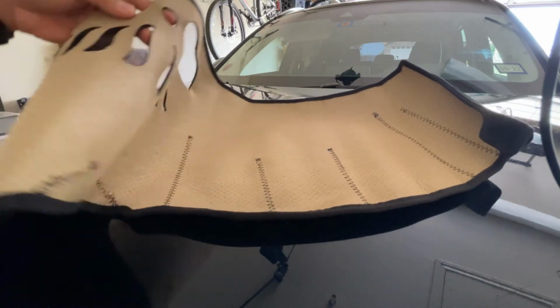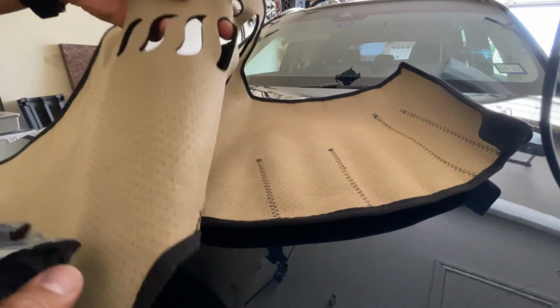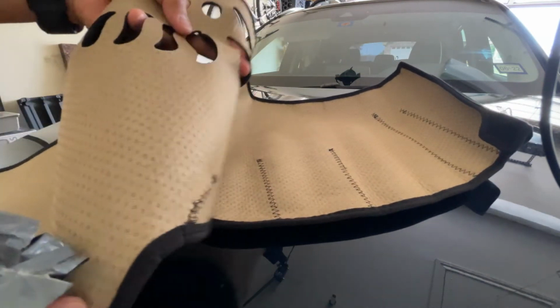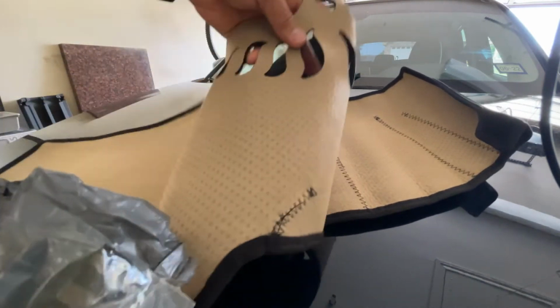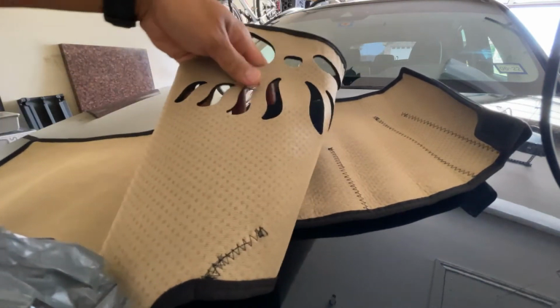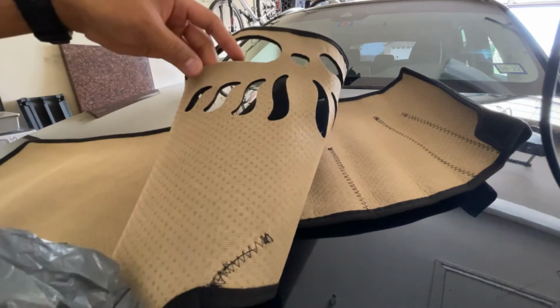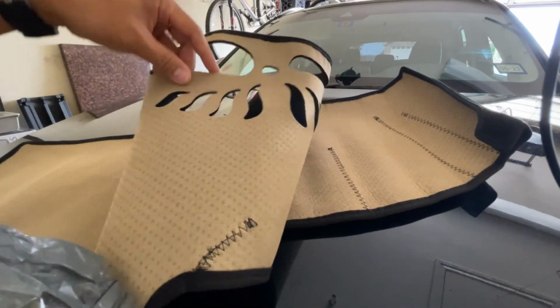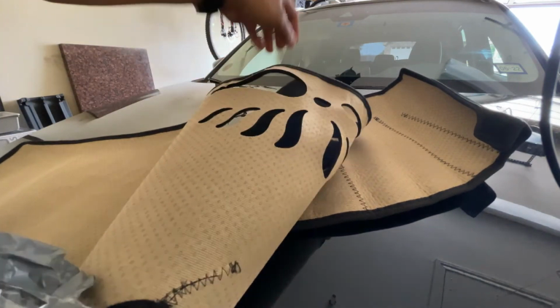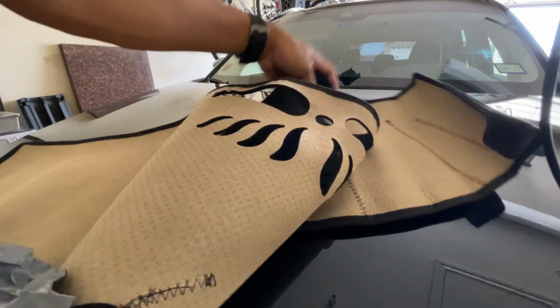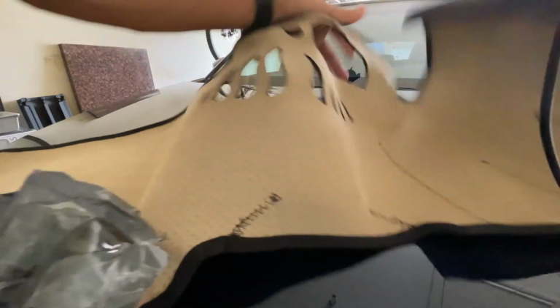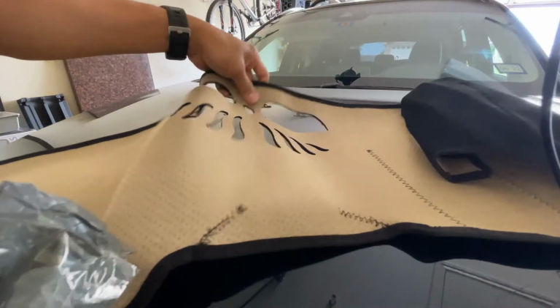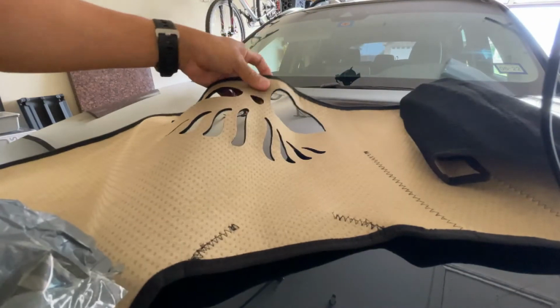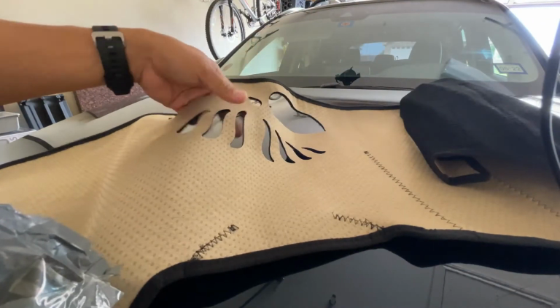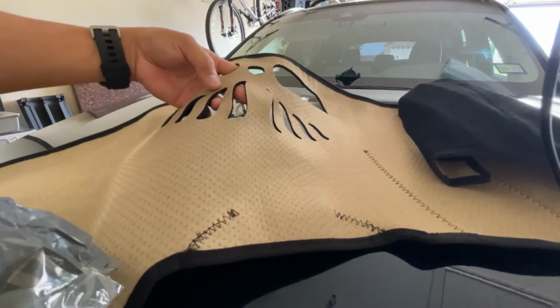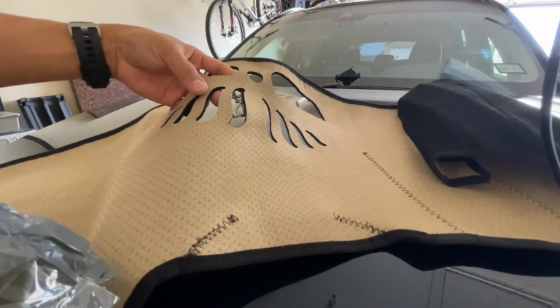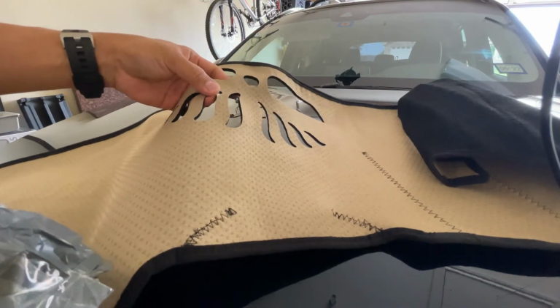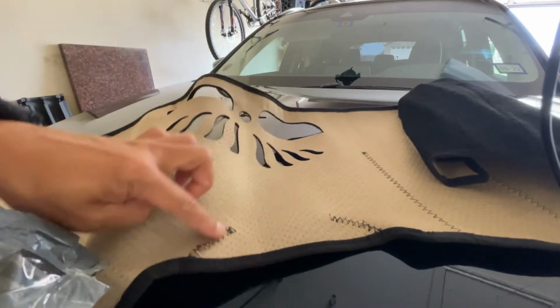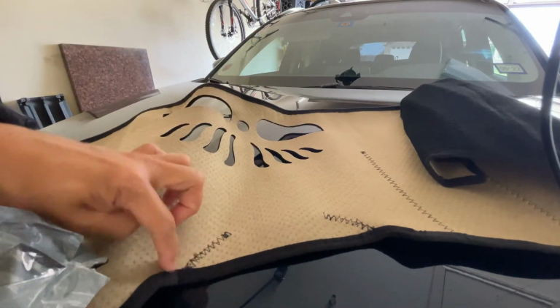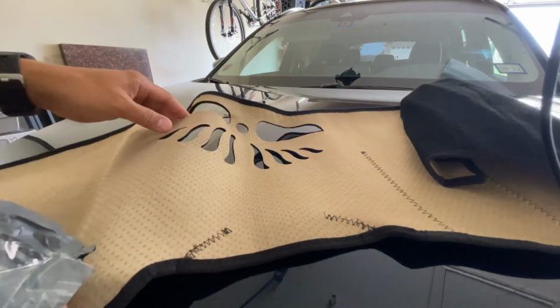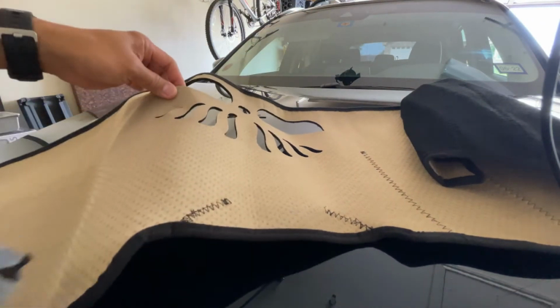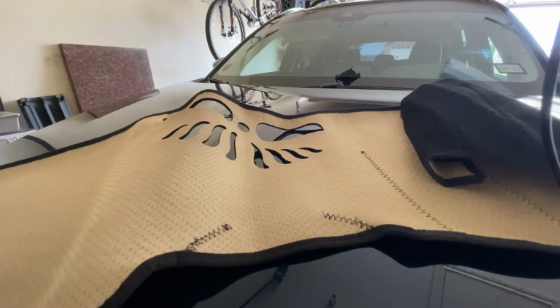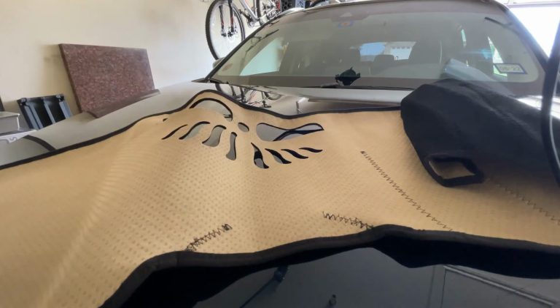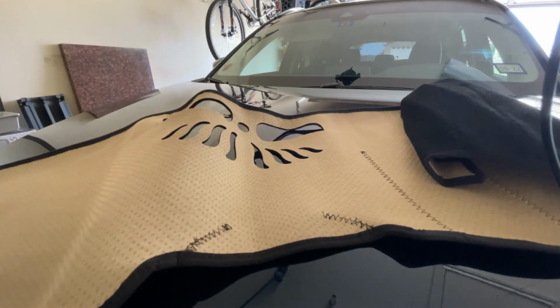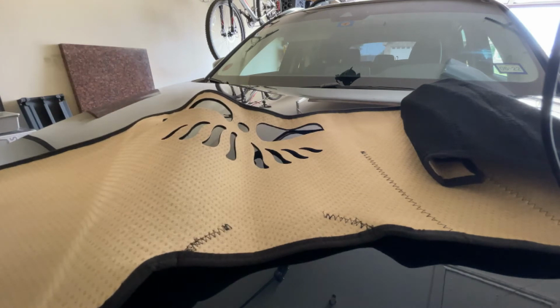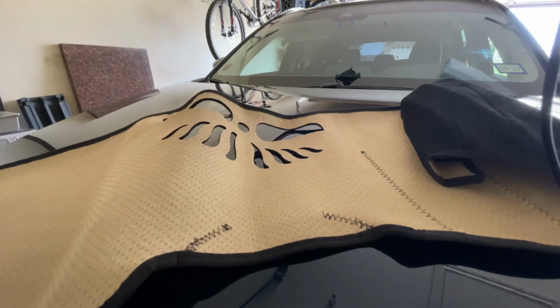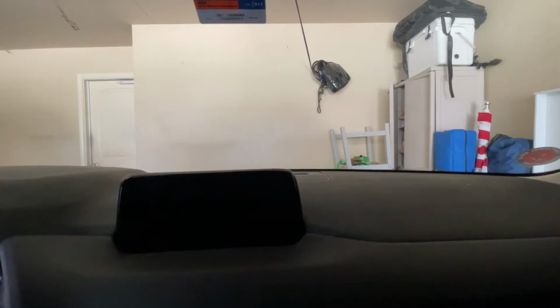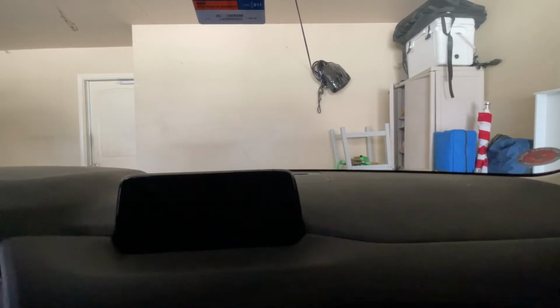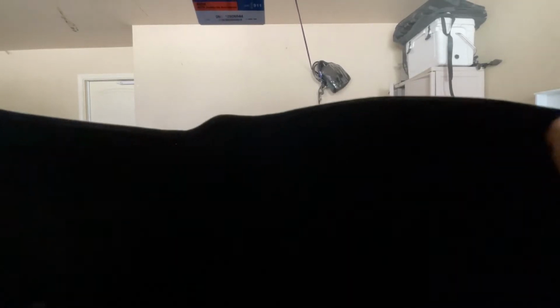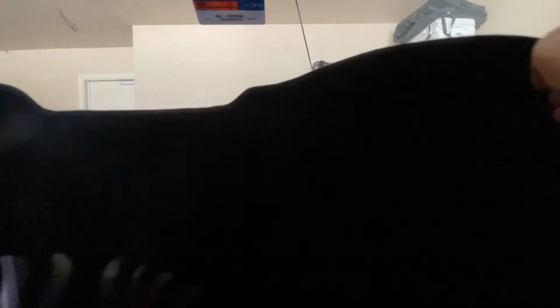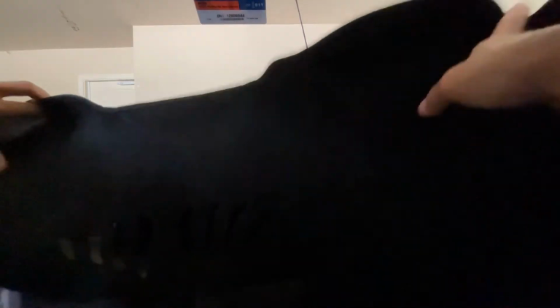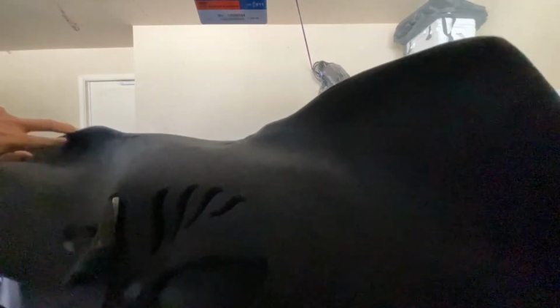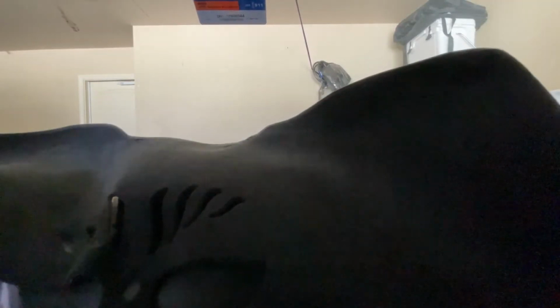Flannel is a soft woven fabric with various fineness, originally made from carded wool or worsted yarn. They're also commonly used to make tartan clothing, blankets, bedsheets, and slipwear.